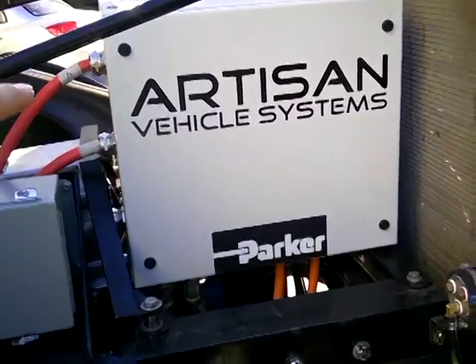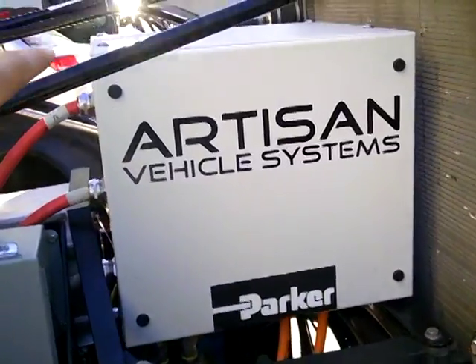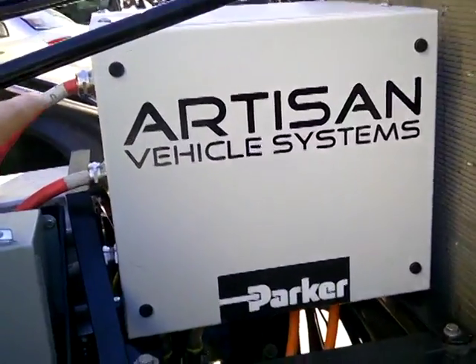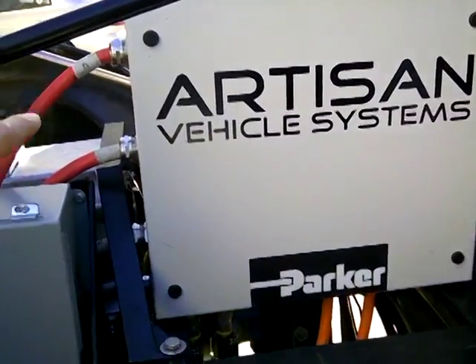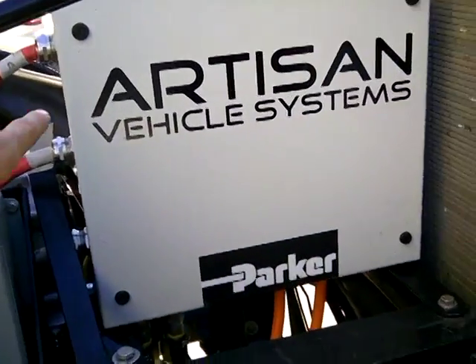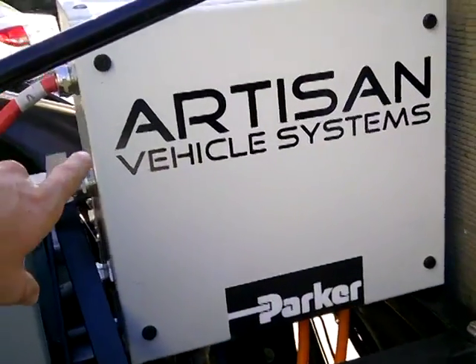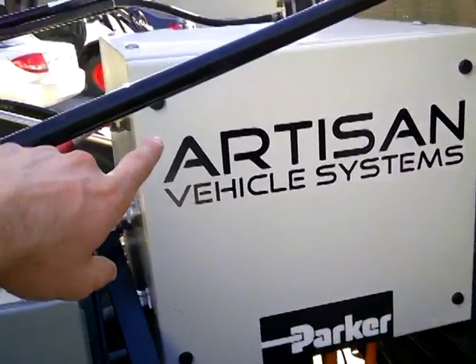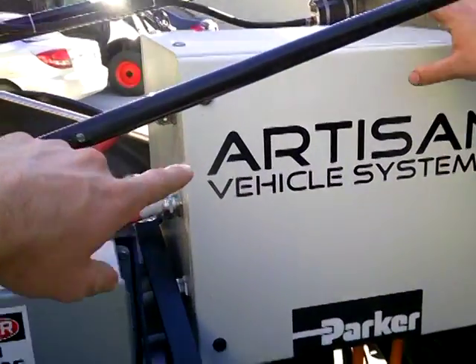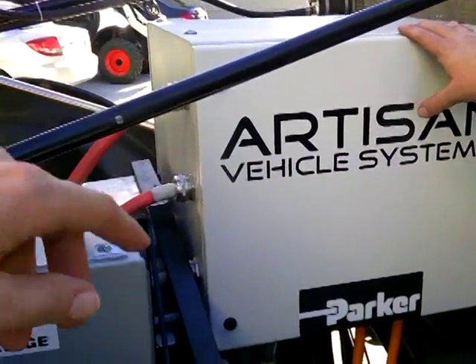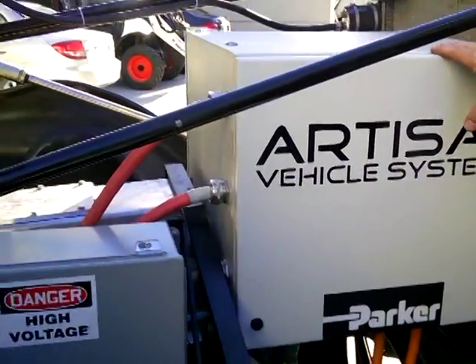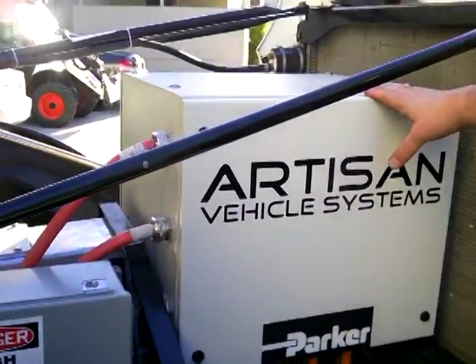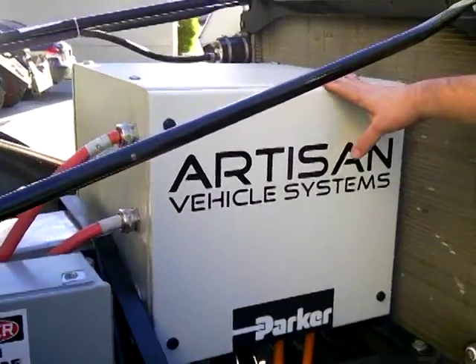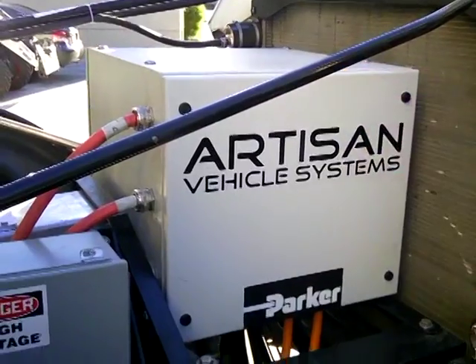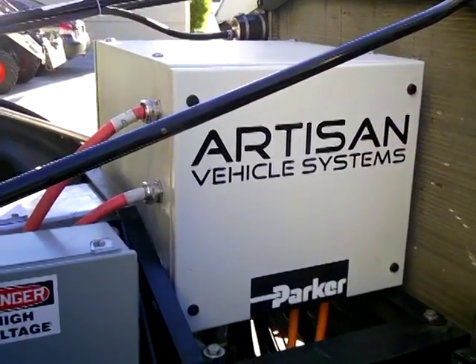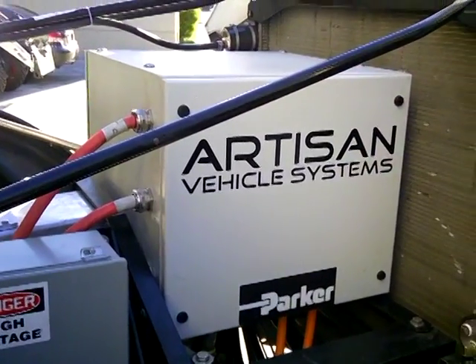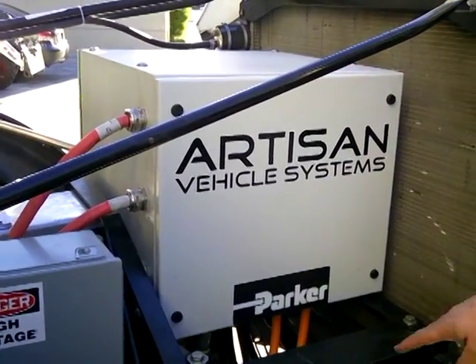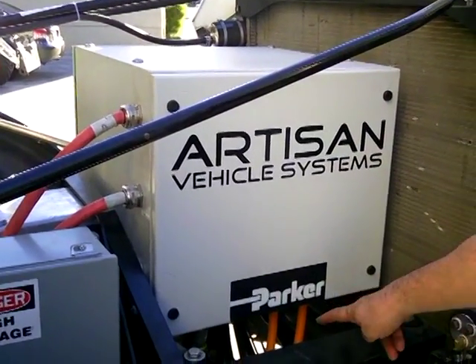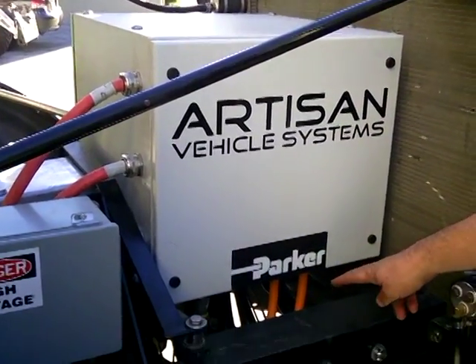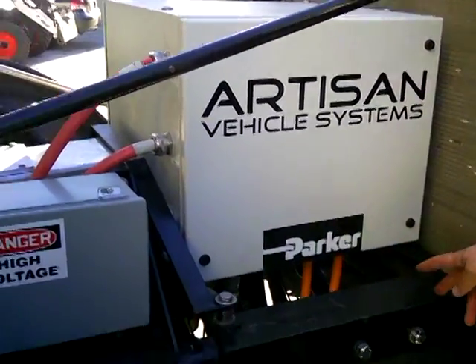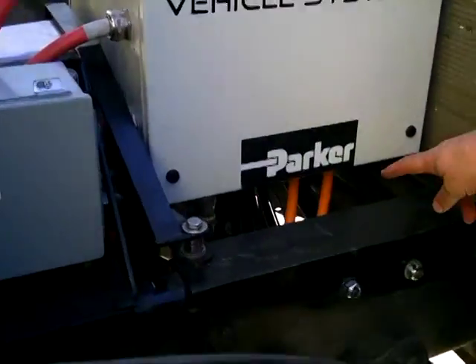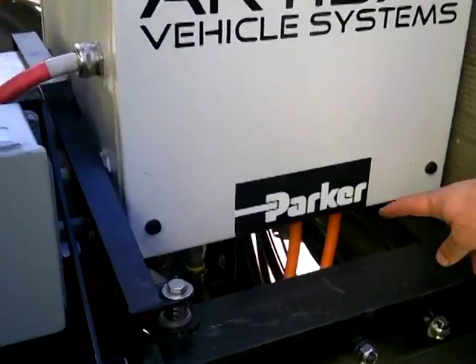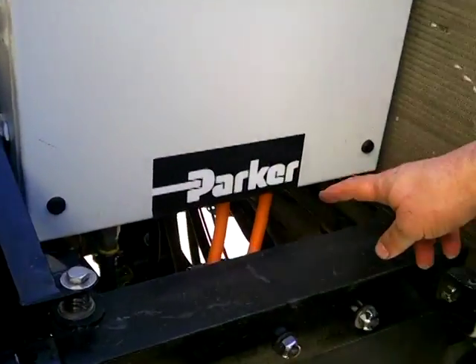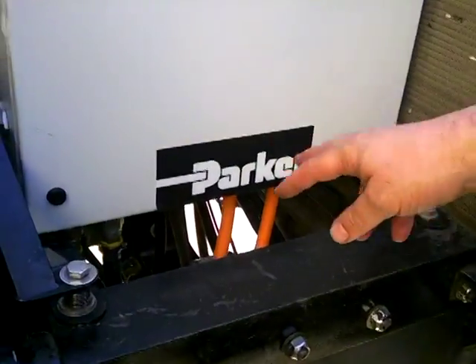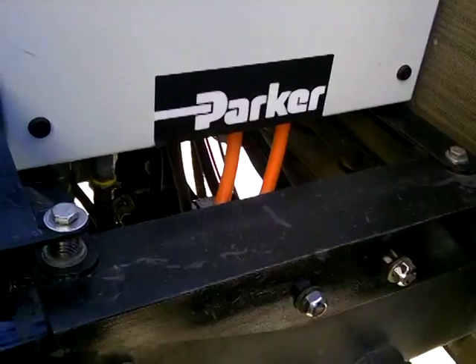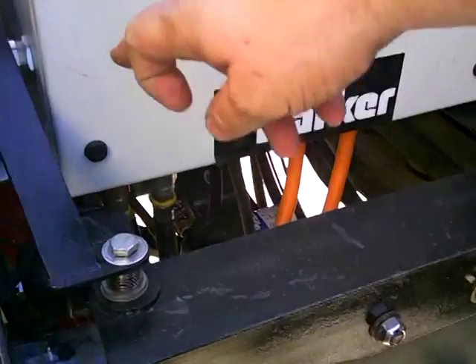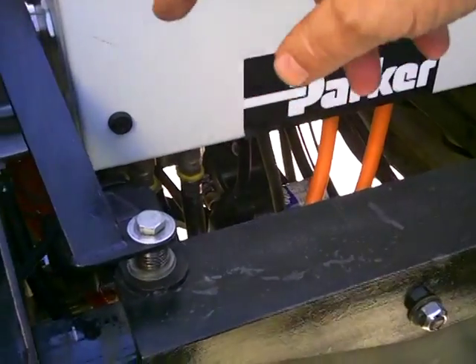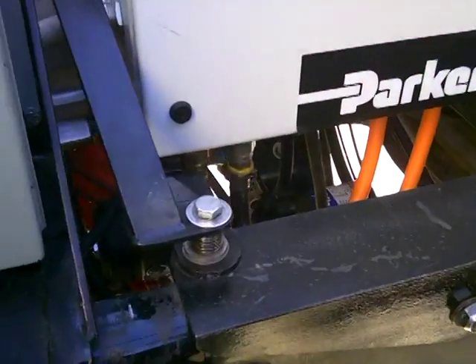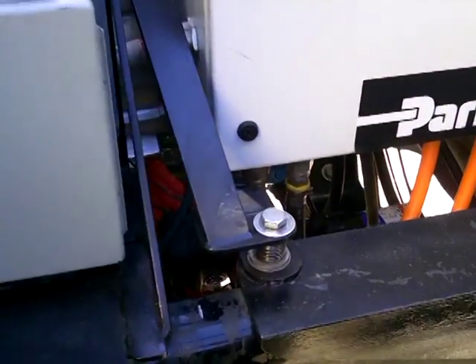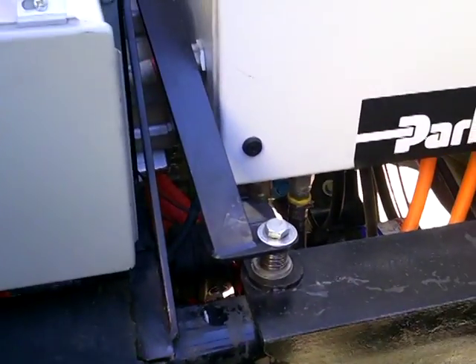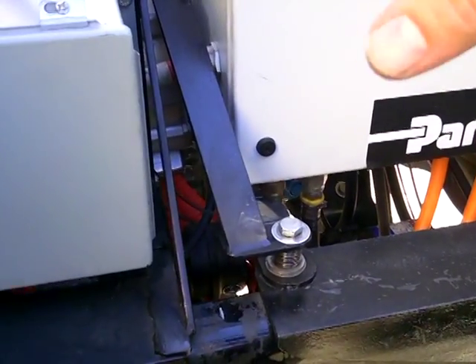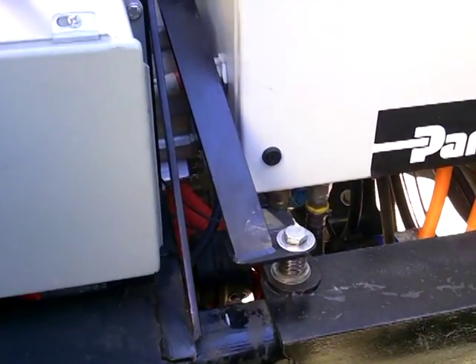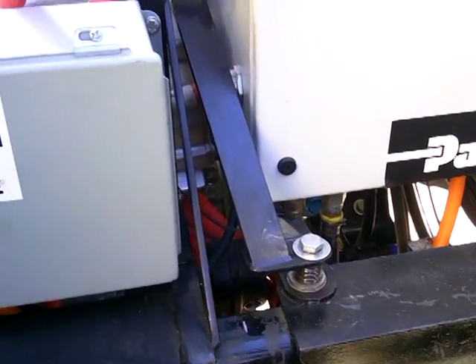So can you run me through this? What is this box we're looking at here? This is our controller. It converts the battery power — the DC power — that comes in here, to three-phase AC power, and it controls how much power goes to the motor.